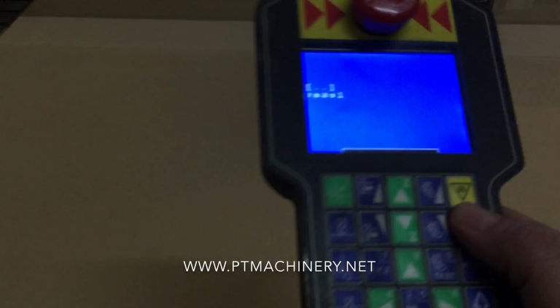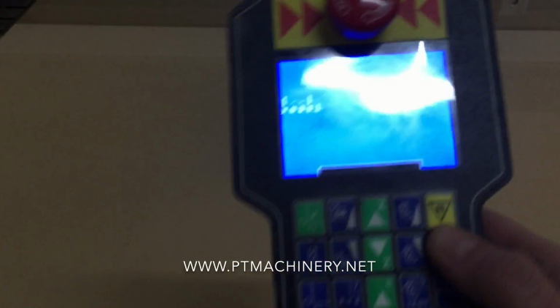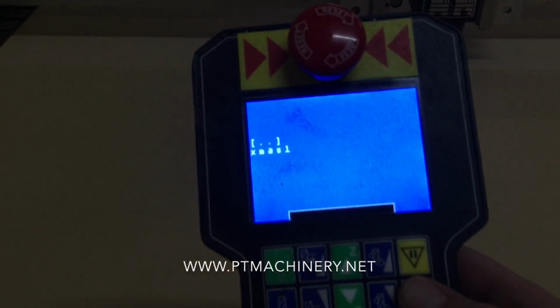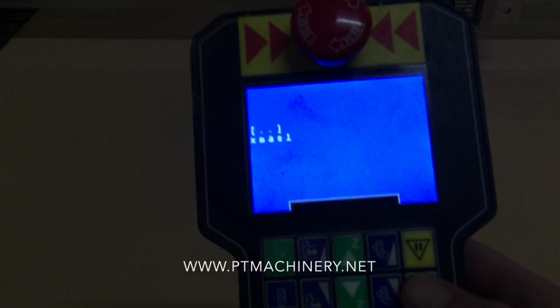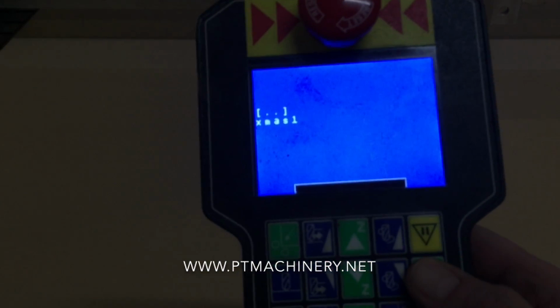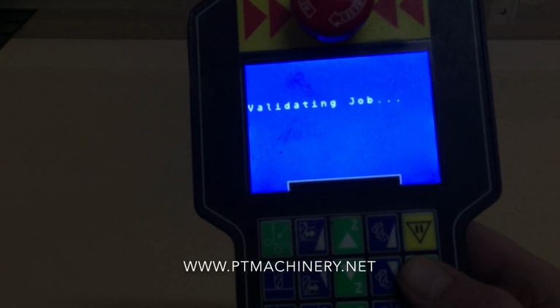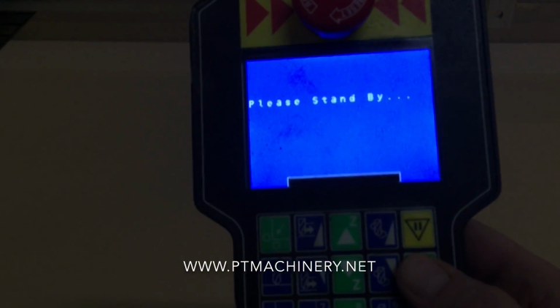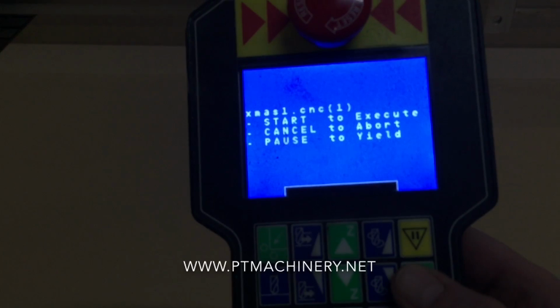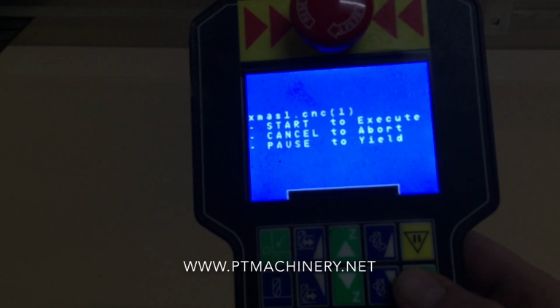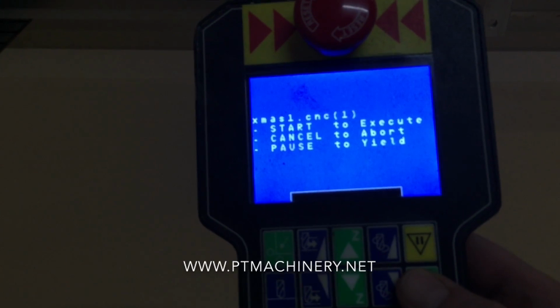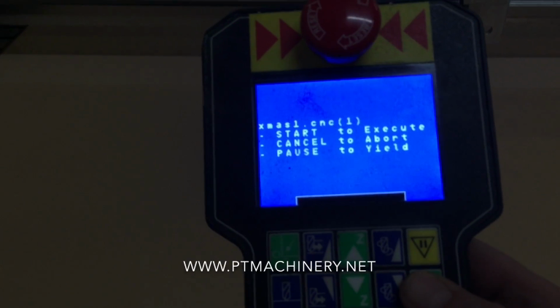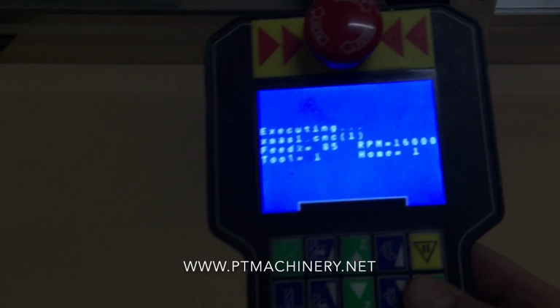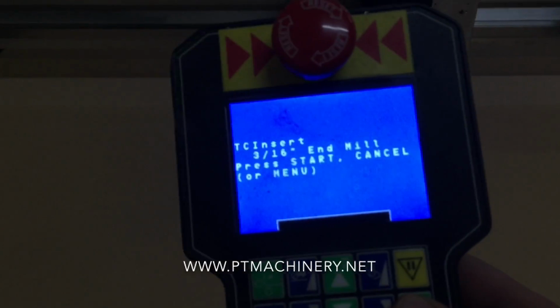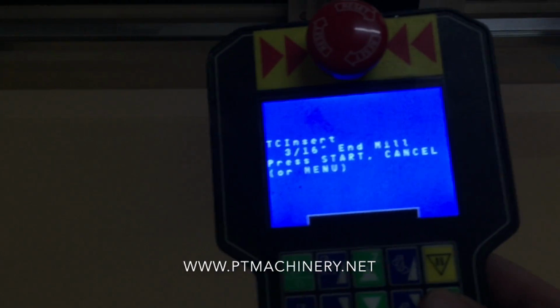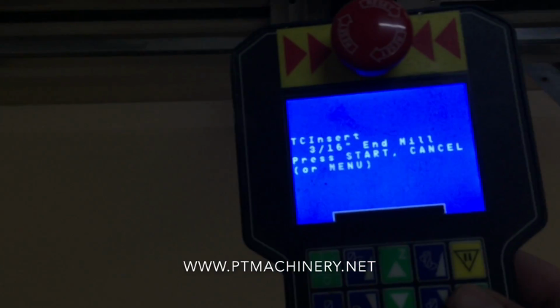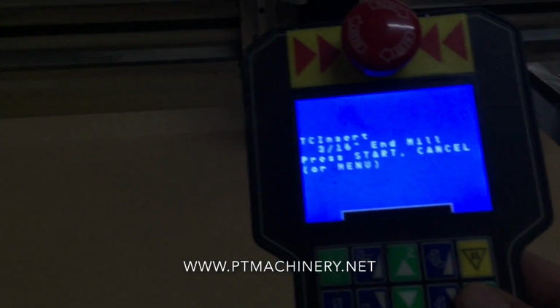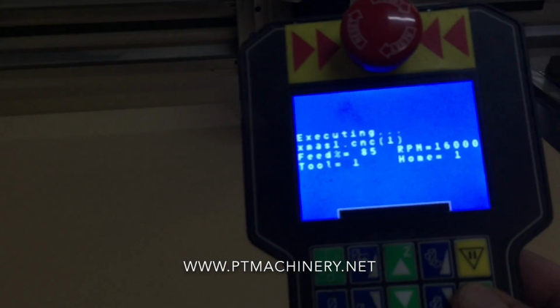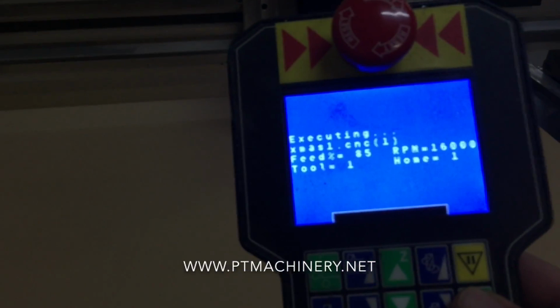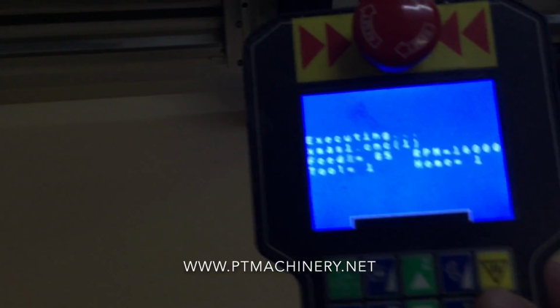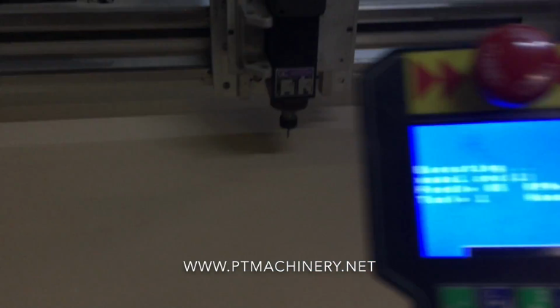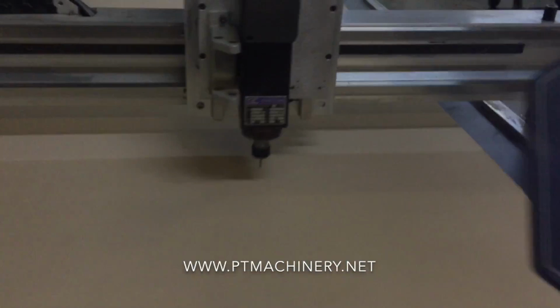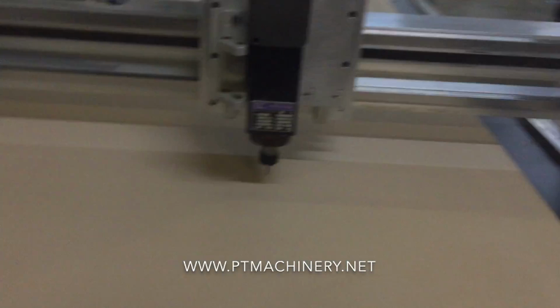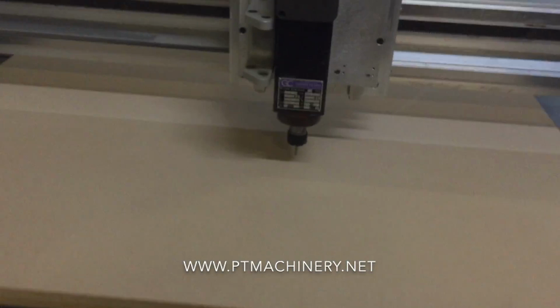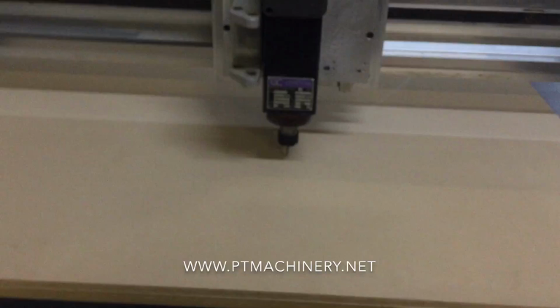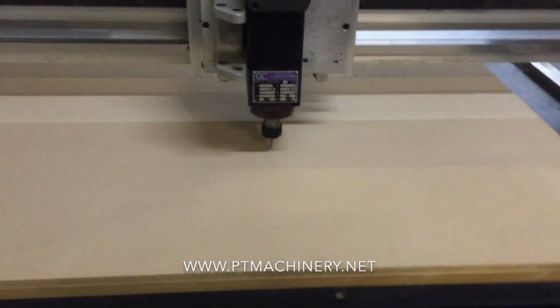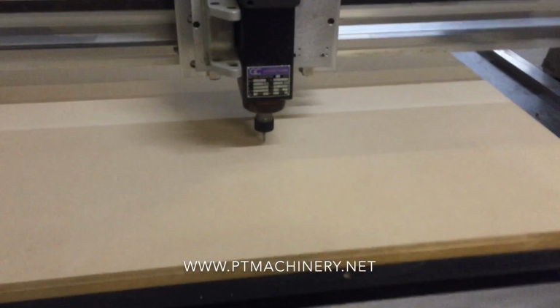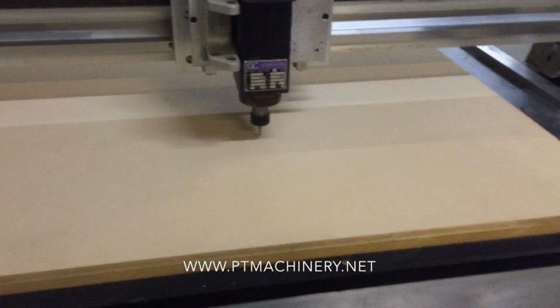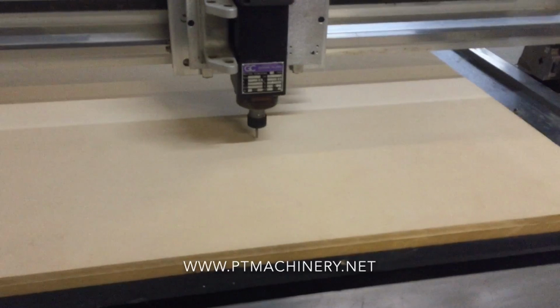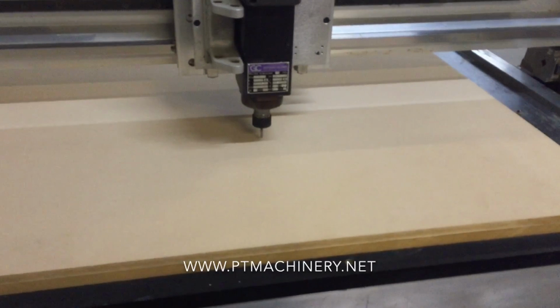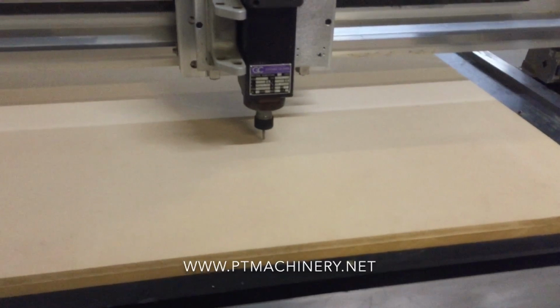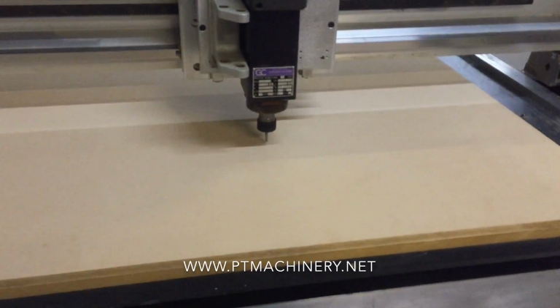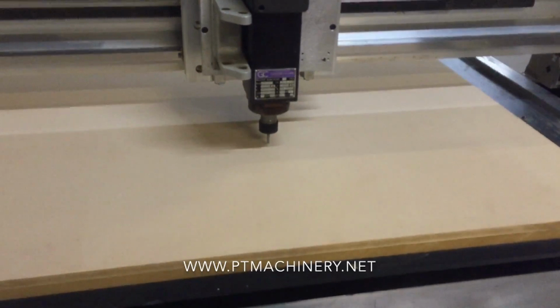Once we hit start, it'll ask us to insert the proper tool — that's already in the machine, a 3/16th router bit. We hit start and we're ready to go.